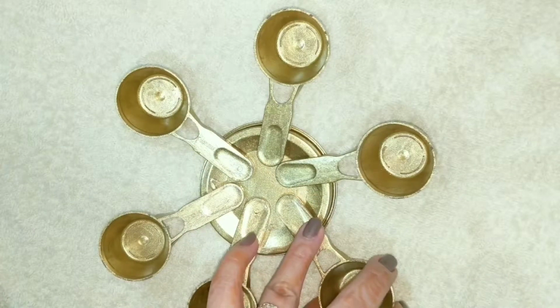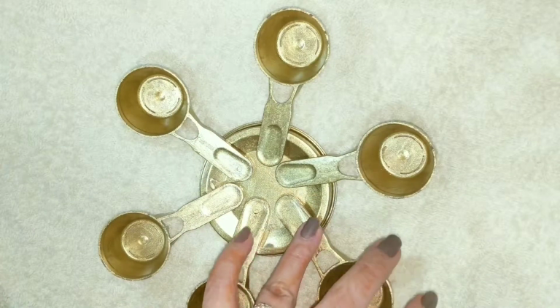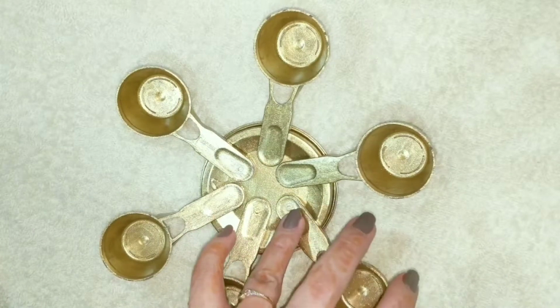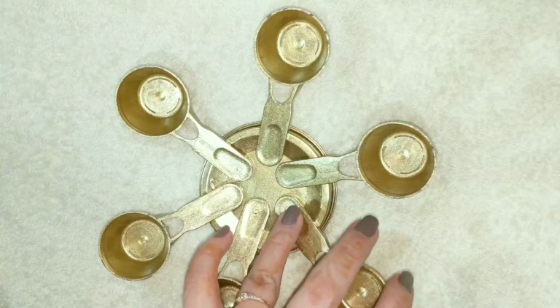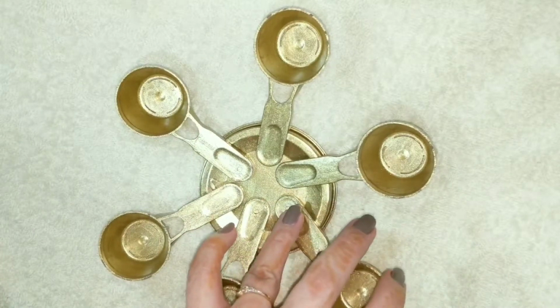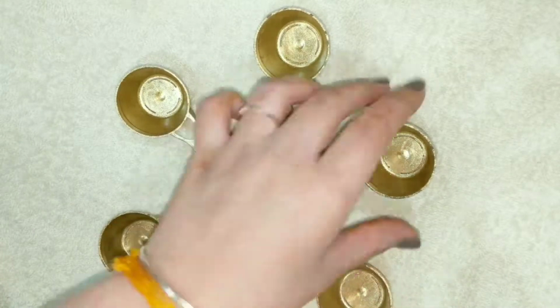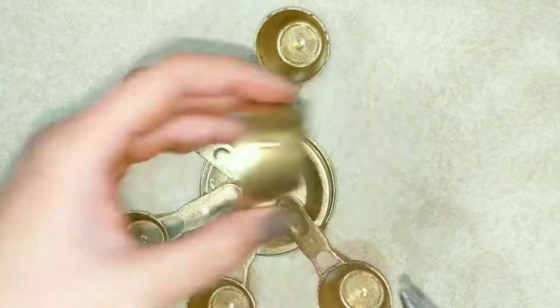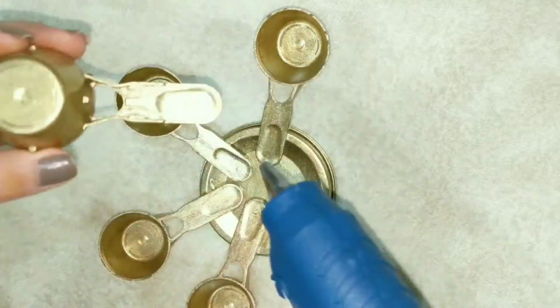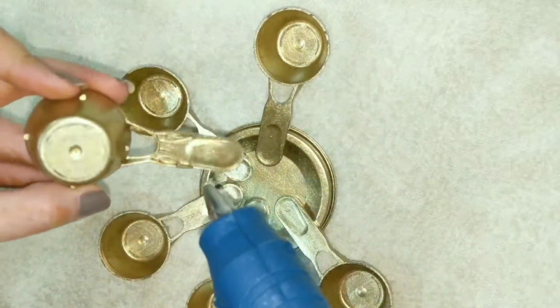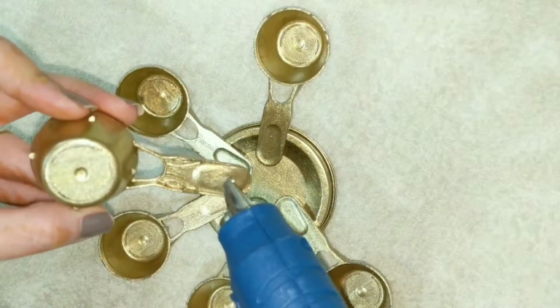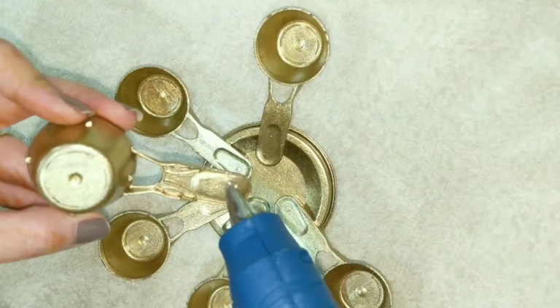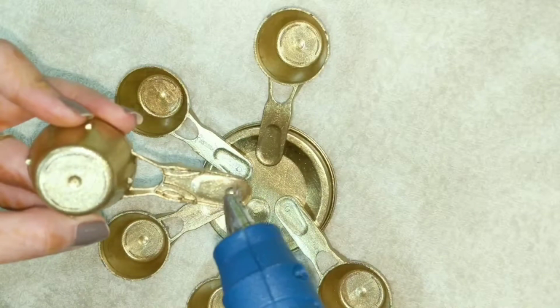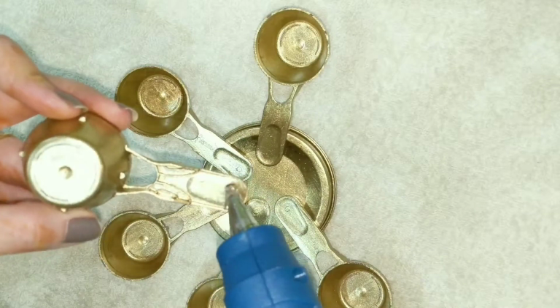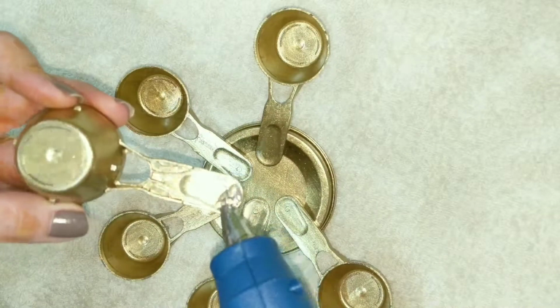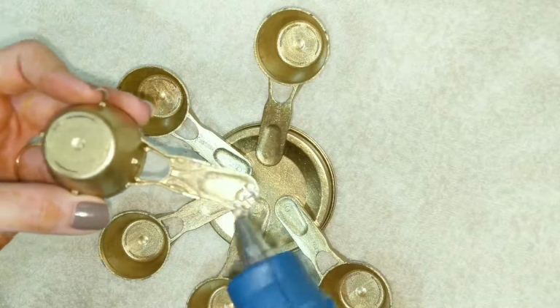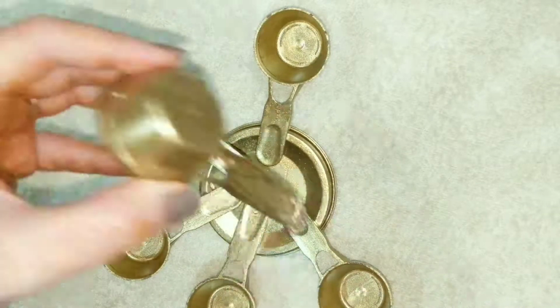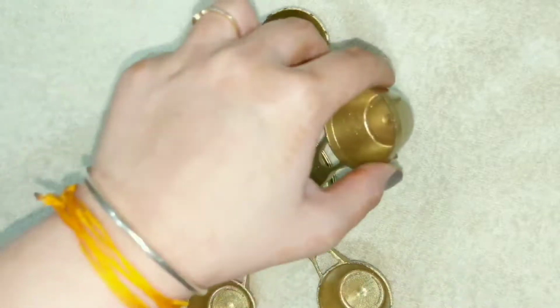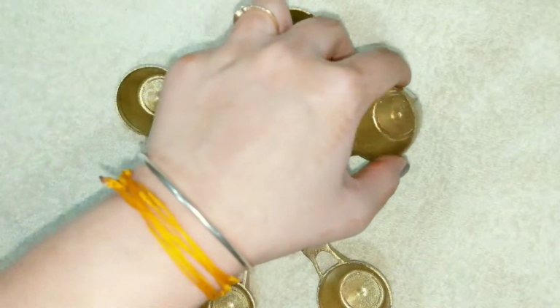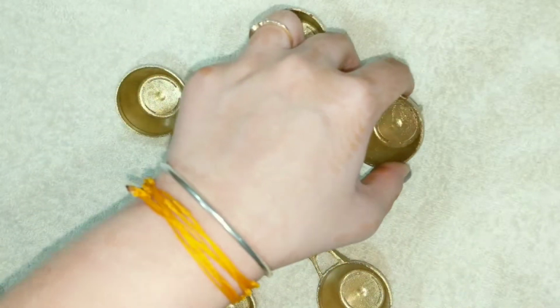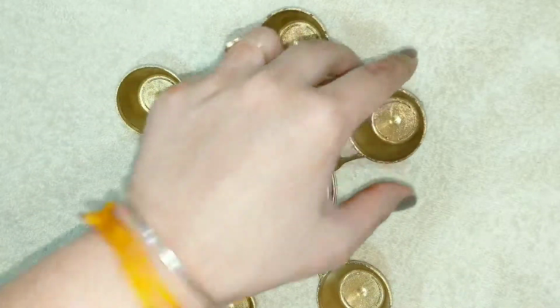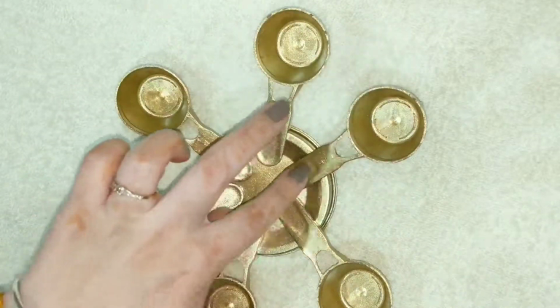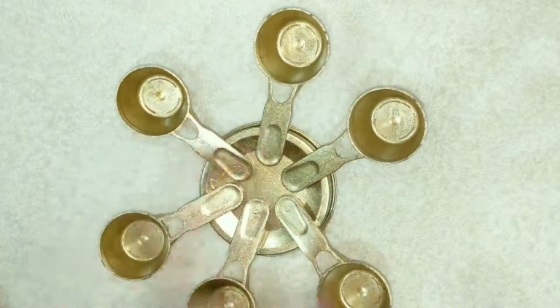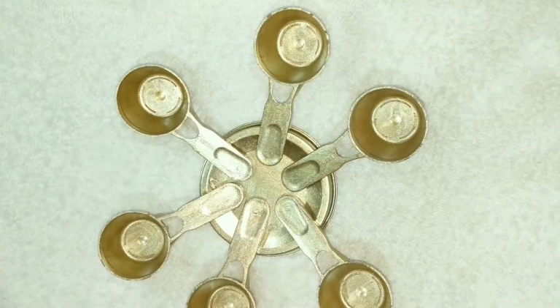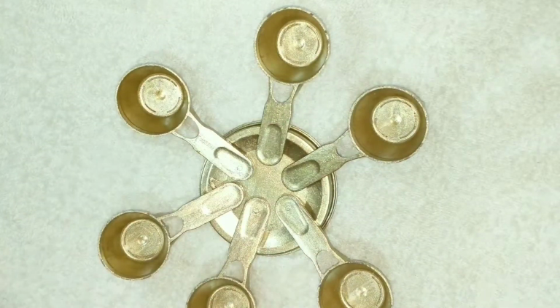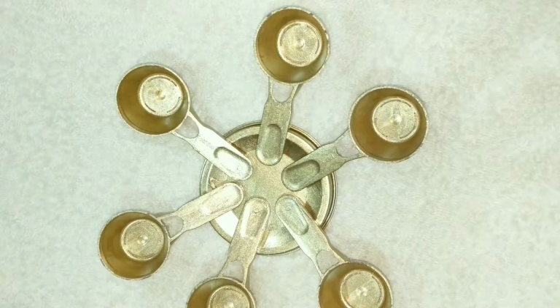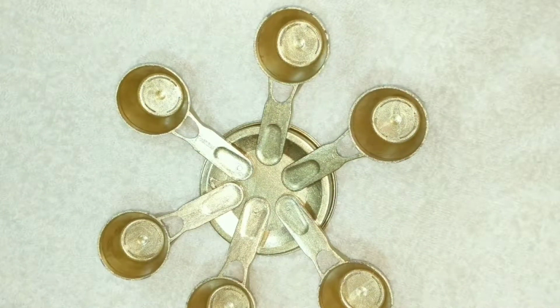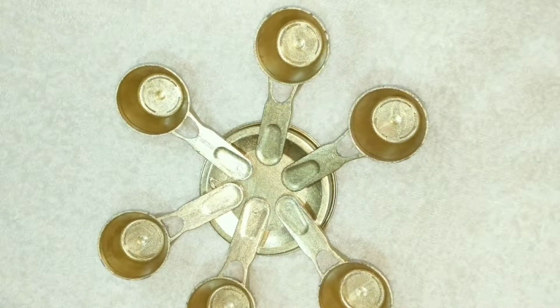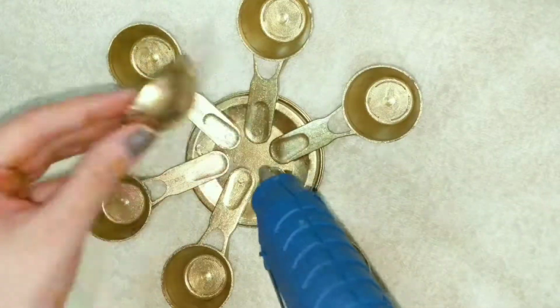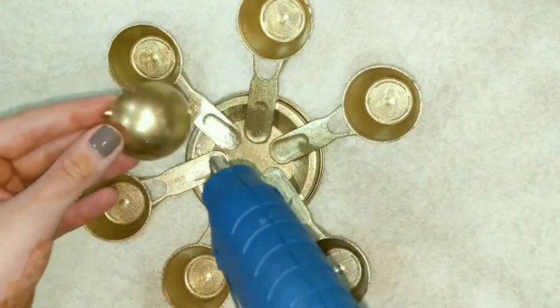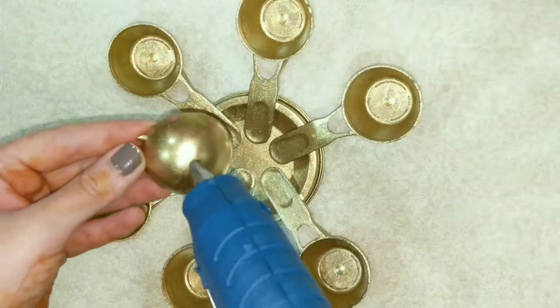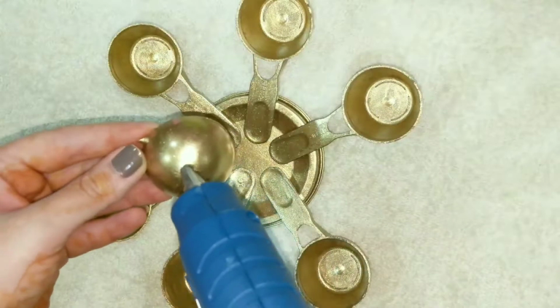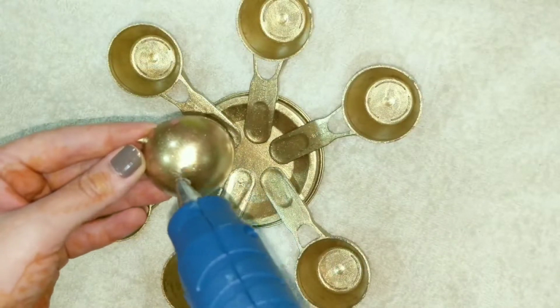Take the lid as a base and start arranging your spoons one by one using a glue gun. Now take the lid and stick it.